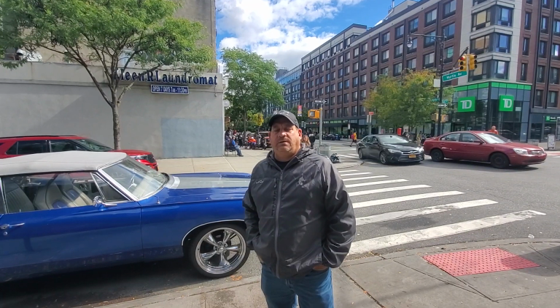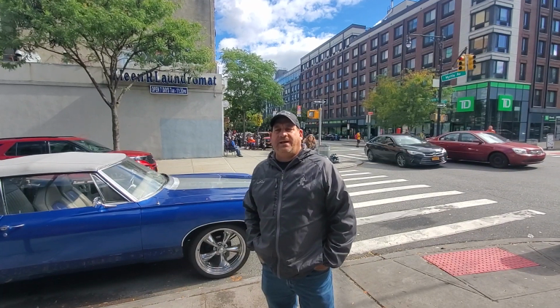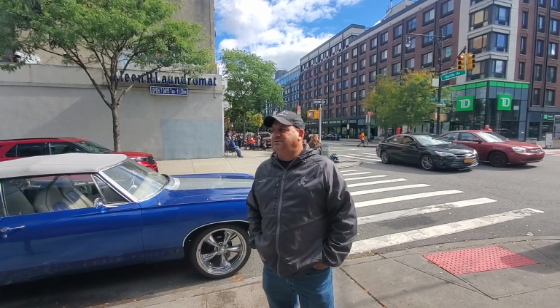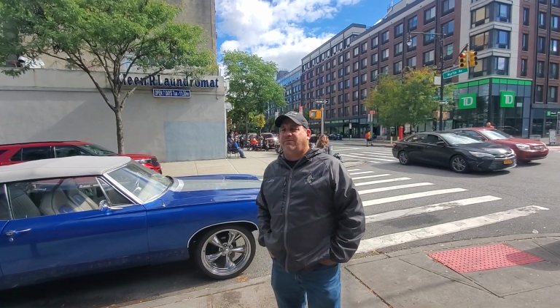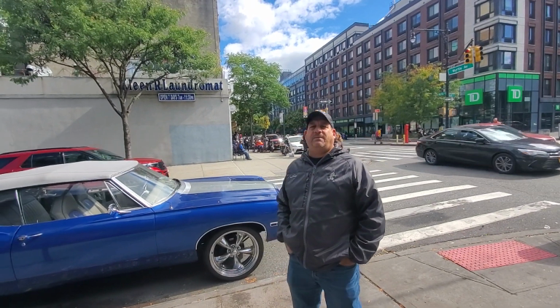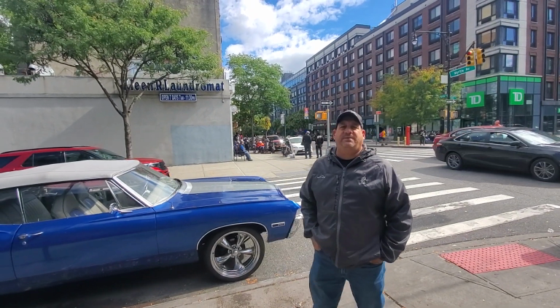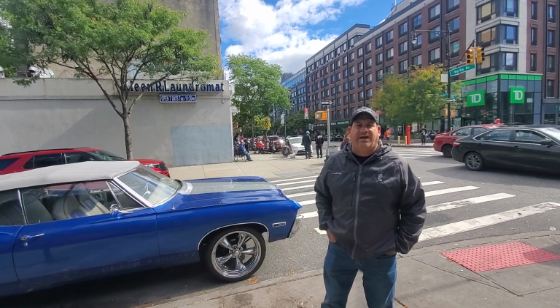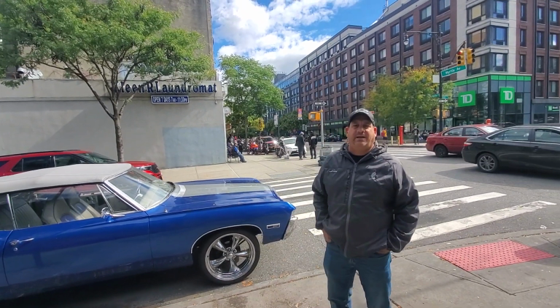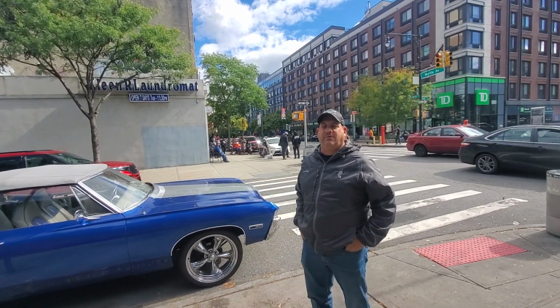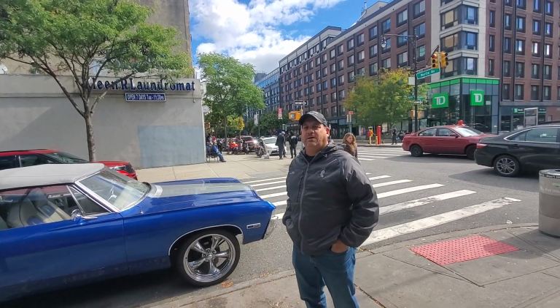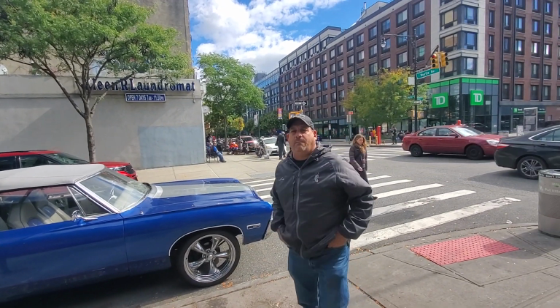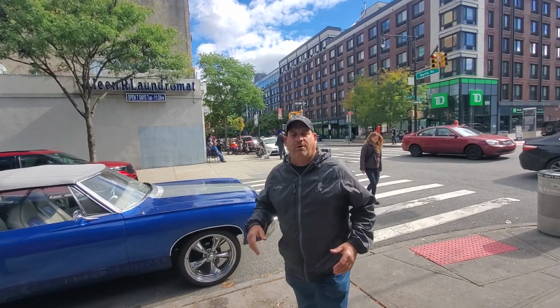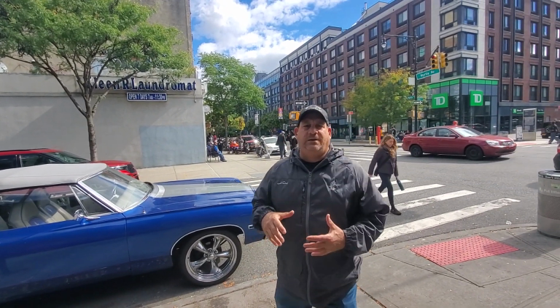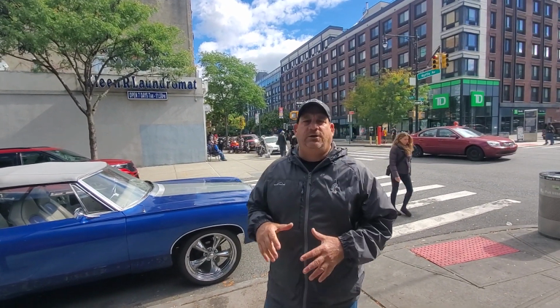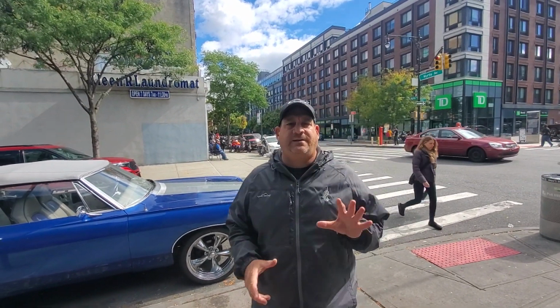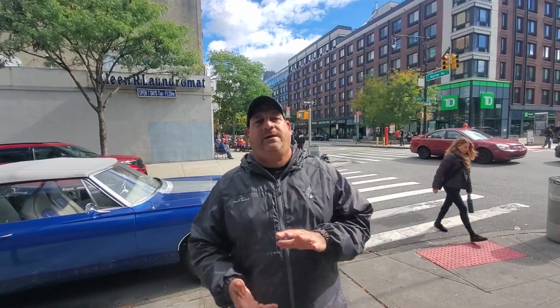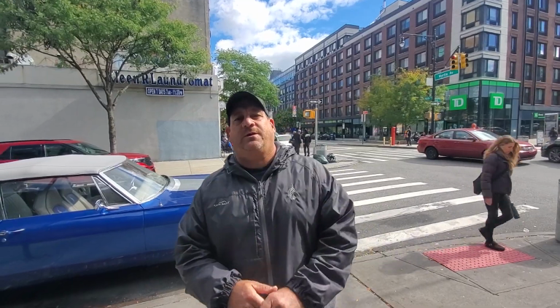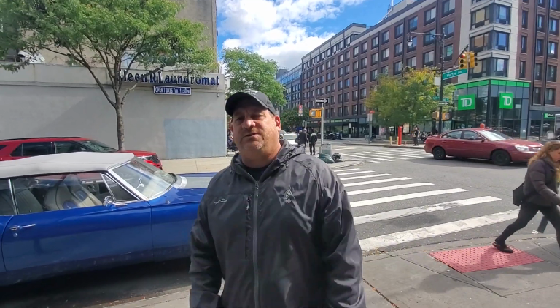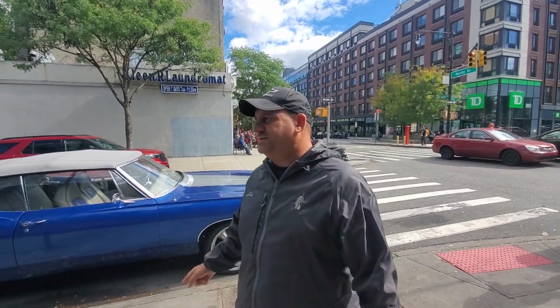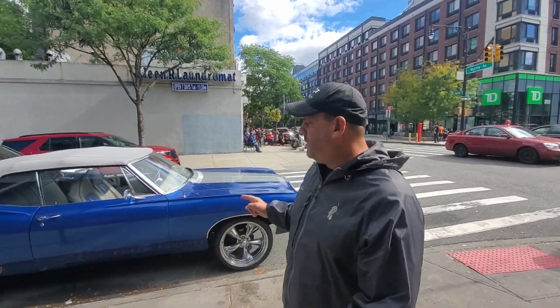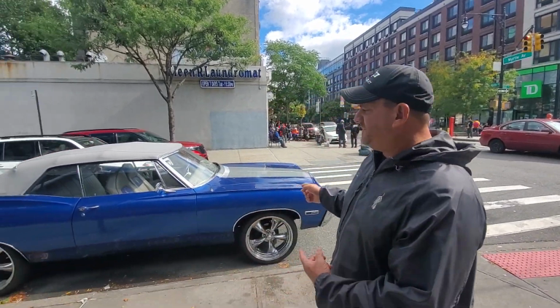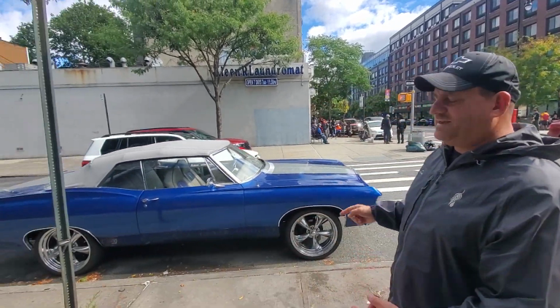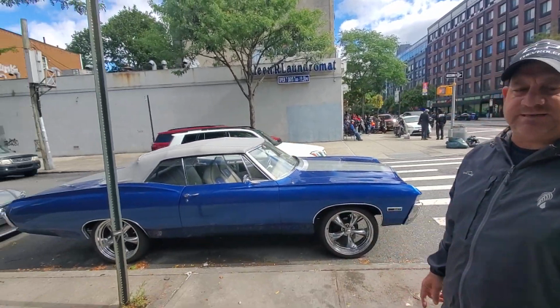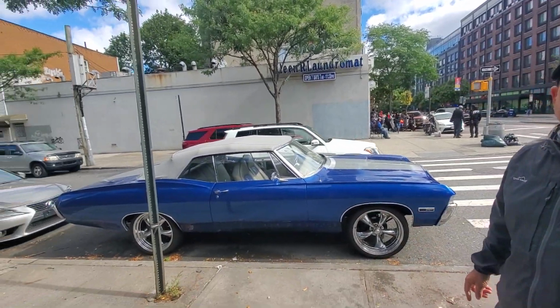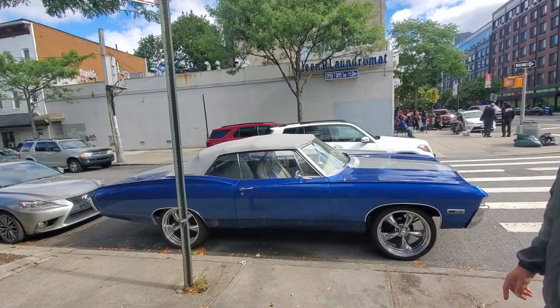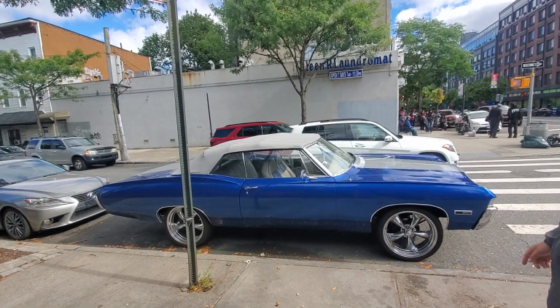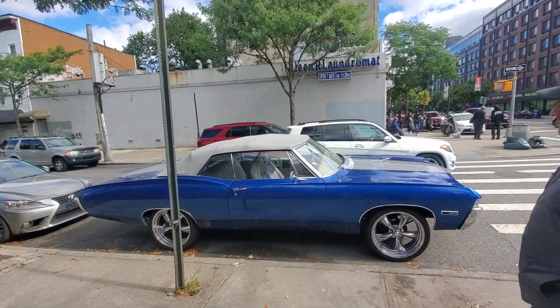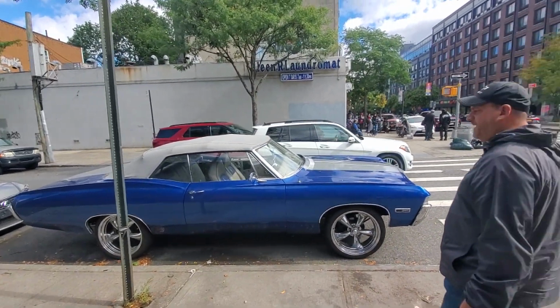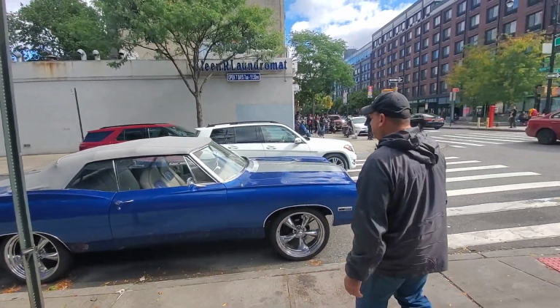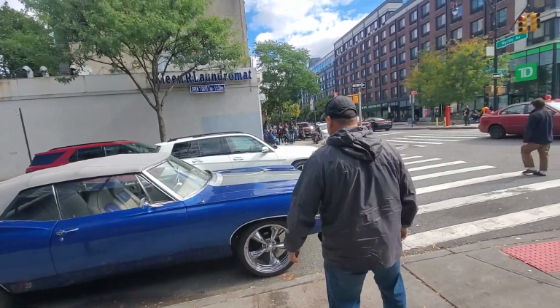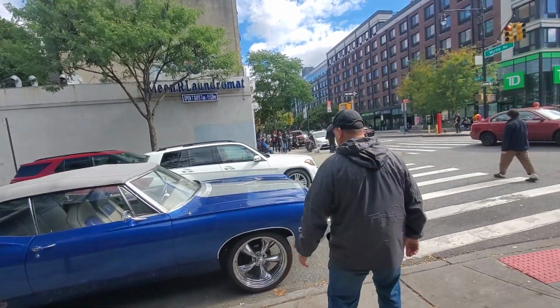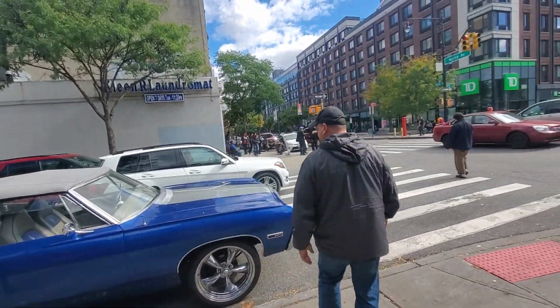Hey guys, it's Jerry Metal Man Vintagliard here in Brooklyn, New York, downtown Brooklyn. We've just seen this awesome 1968 Apollo. Look at that guys.